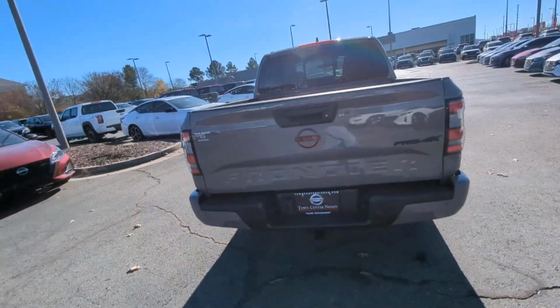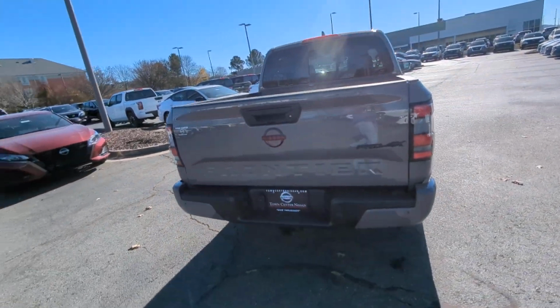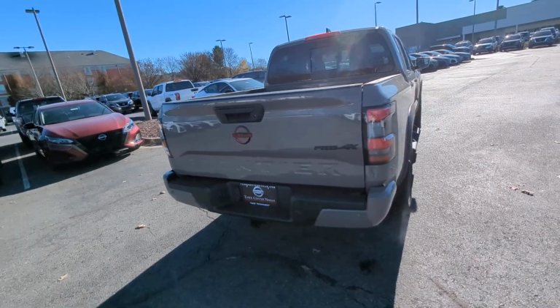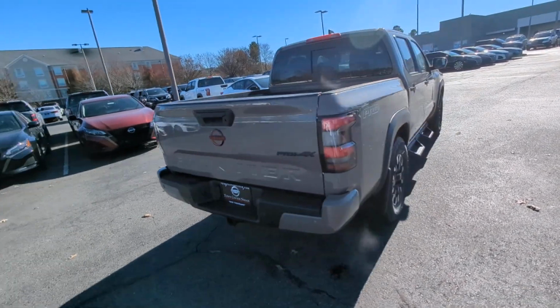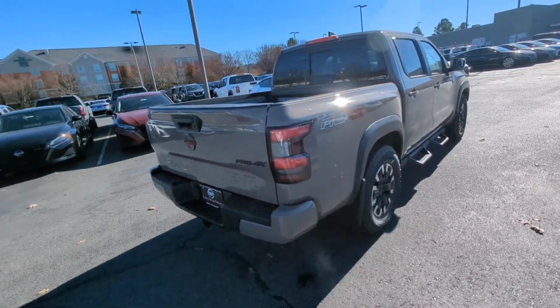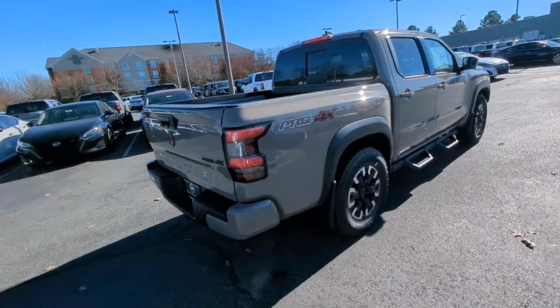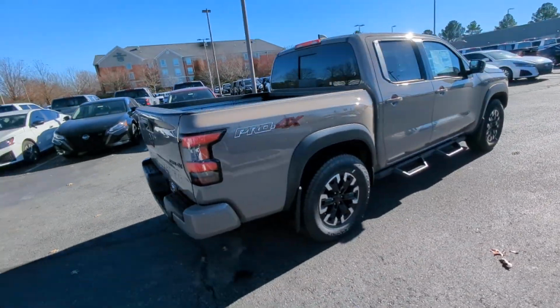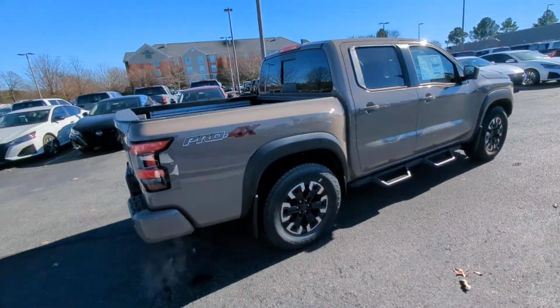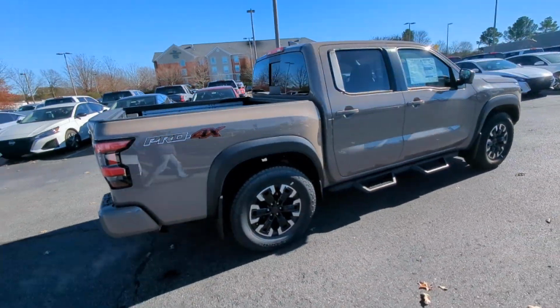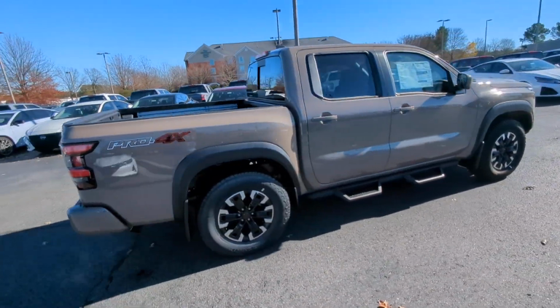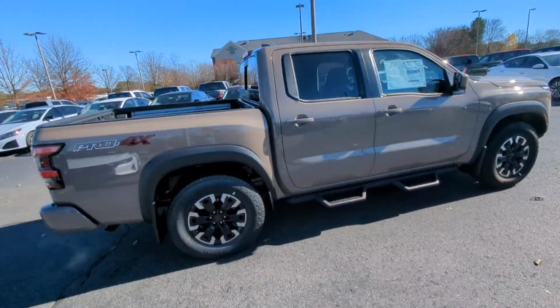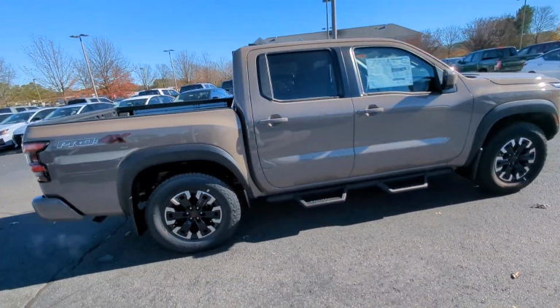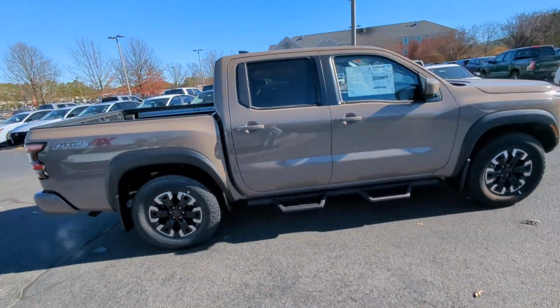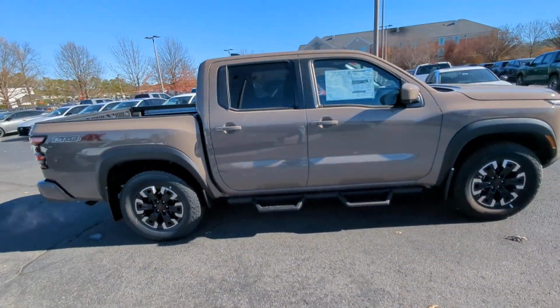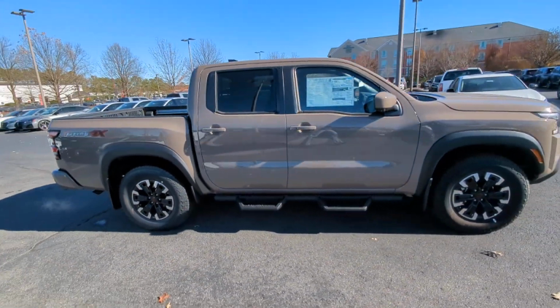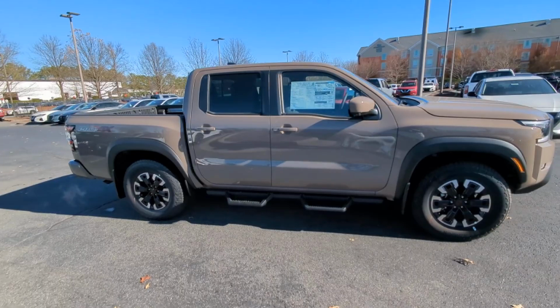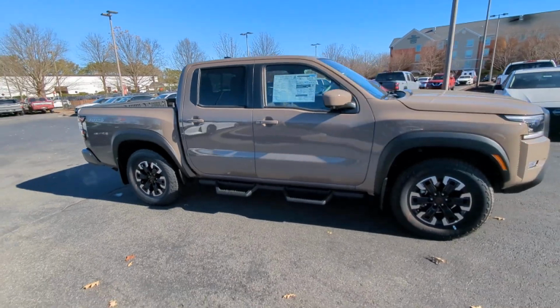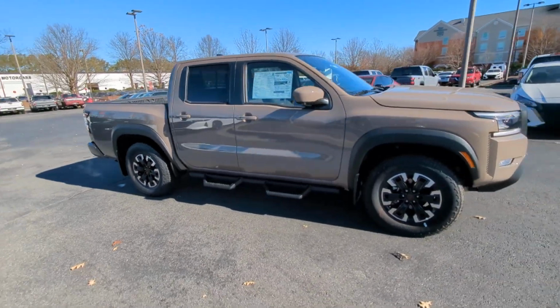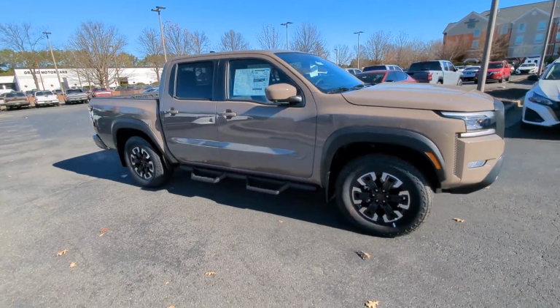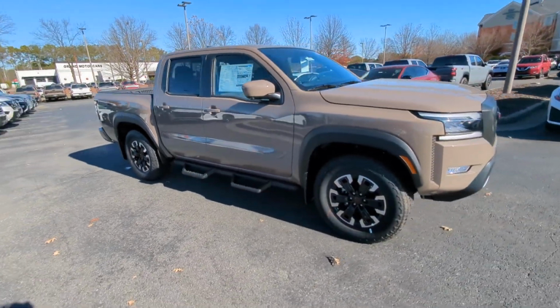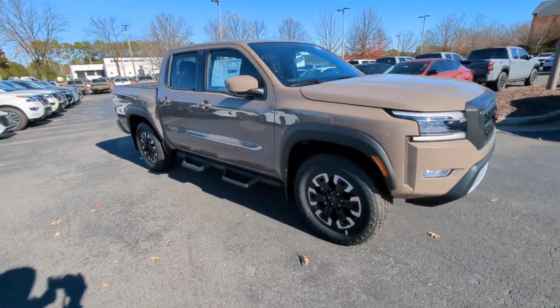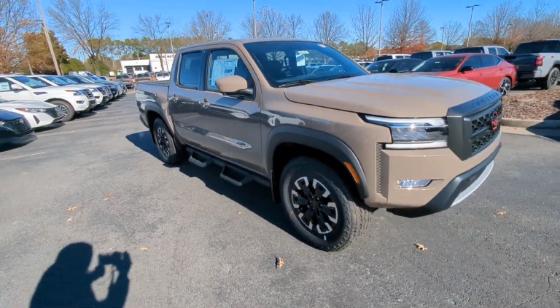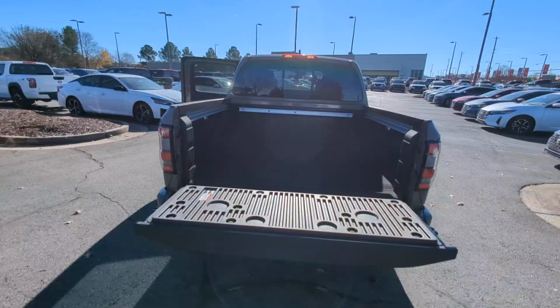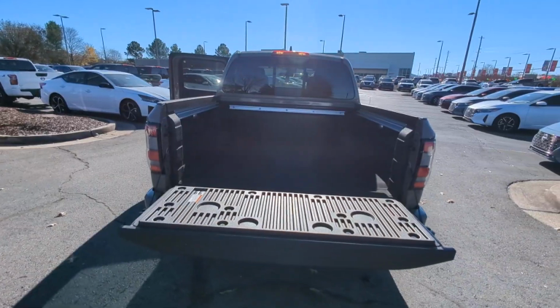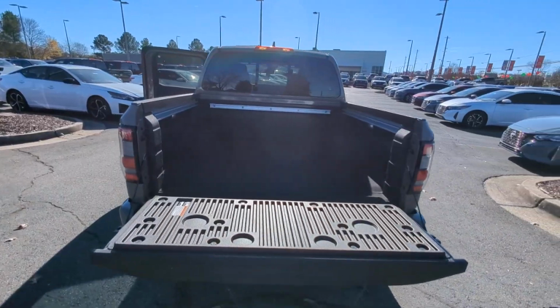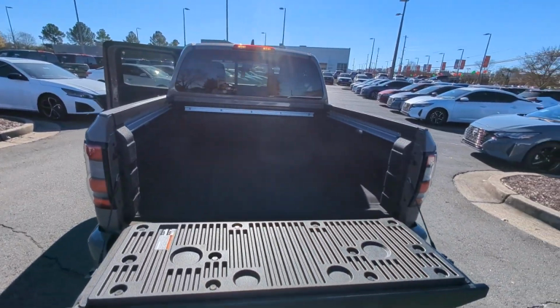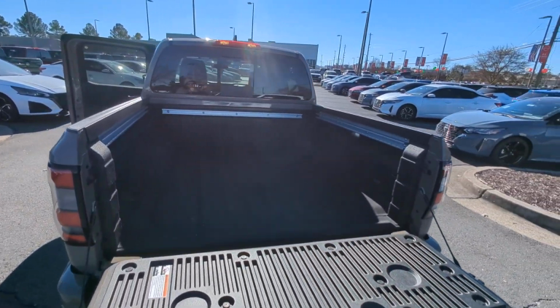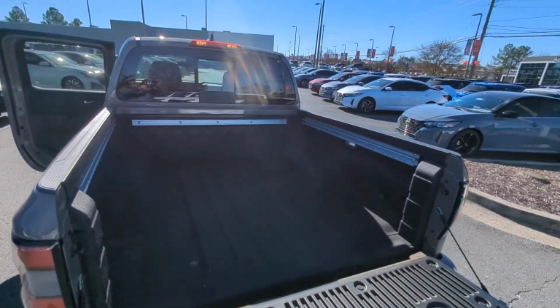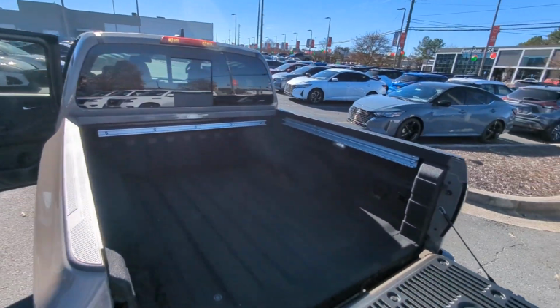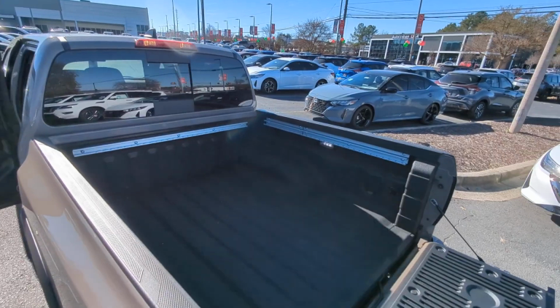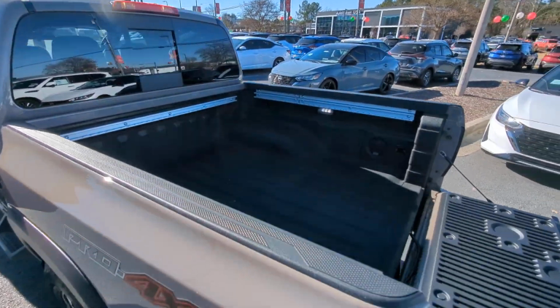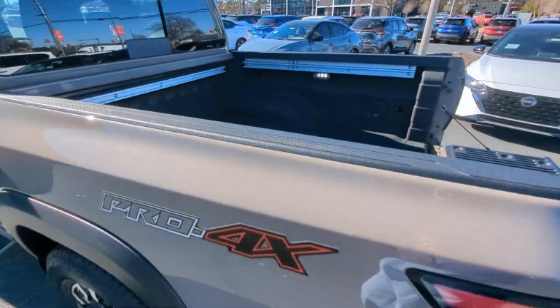These are just some of the great options this vehicle comes with: heated steering wheel, Apple CarPlay and/or Android Auto, wireless charging station, keyless entry, navigation system, and satellite radio.